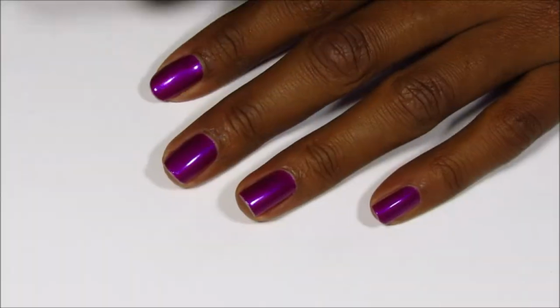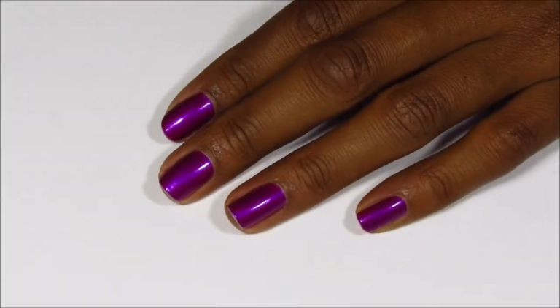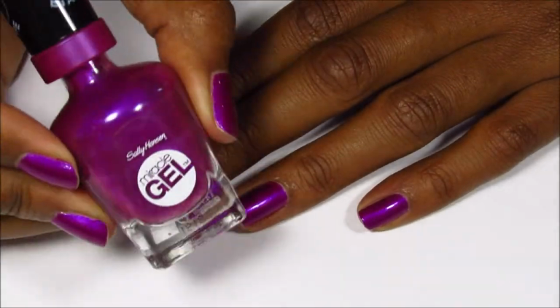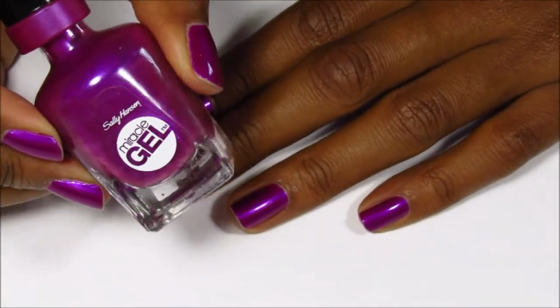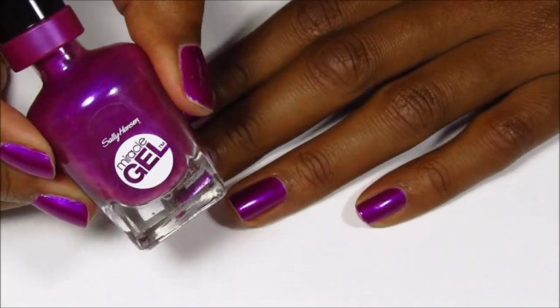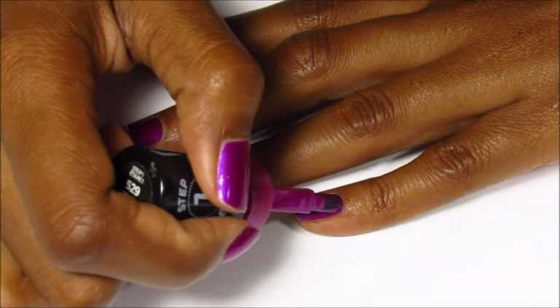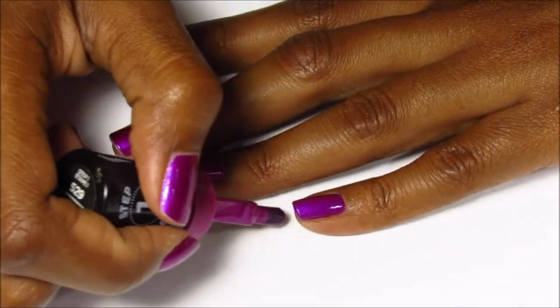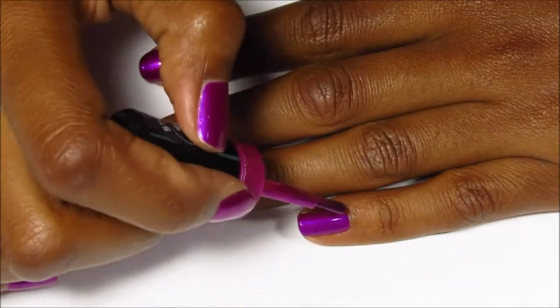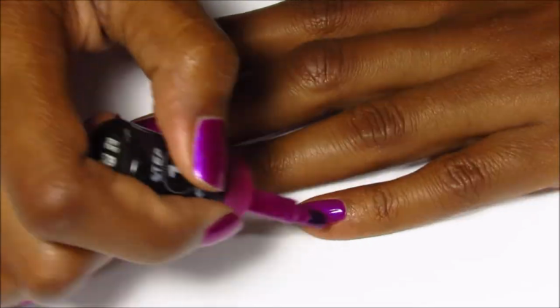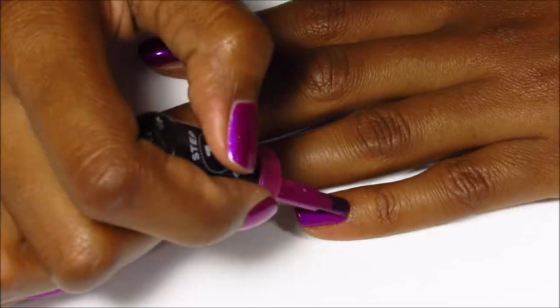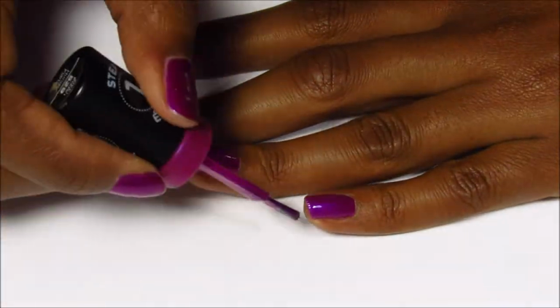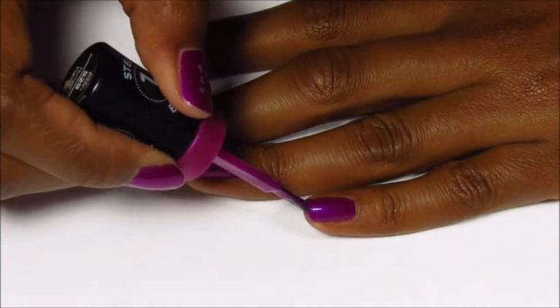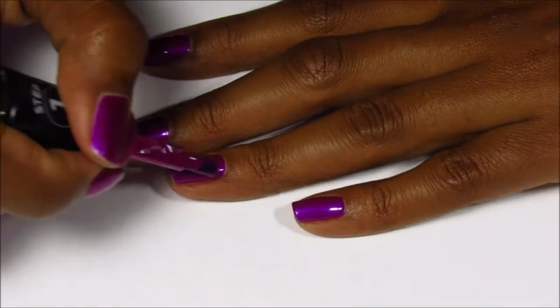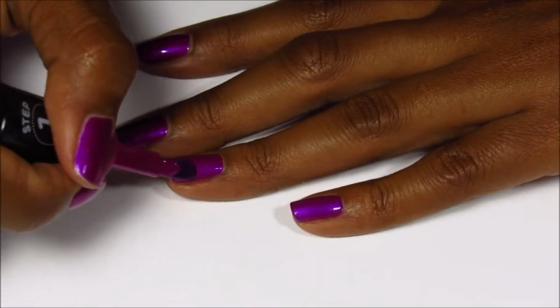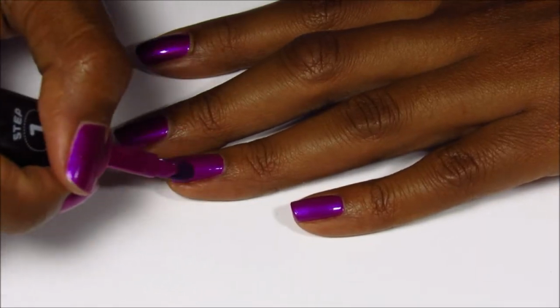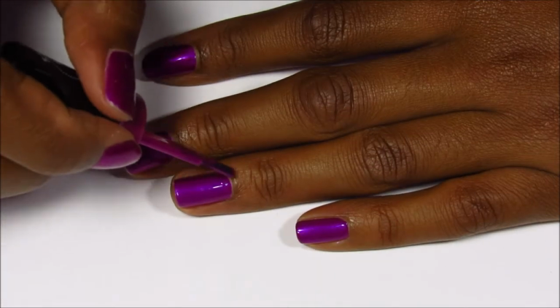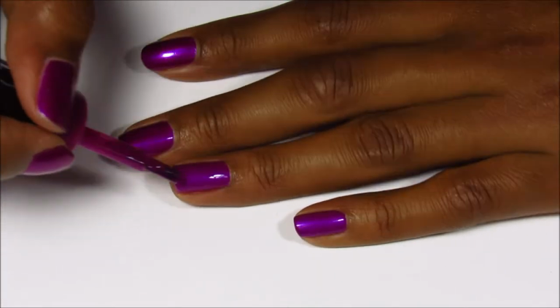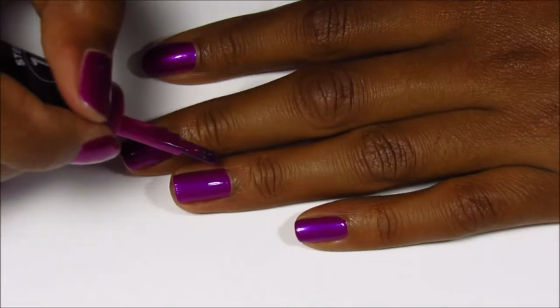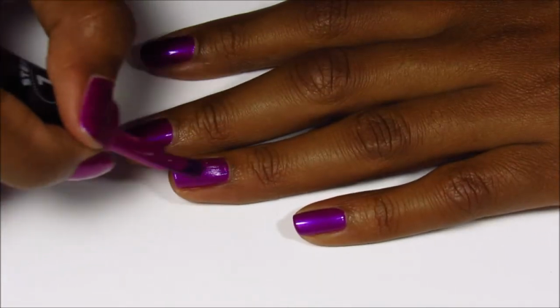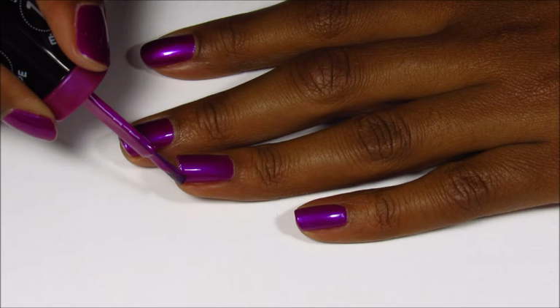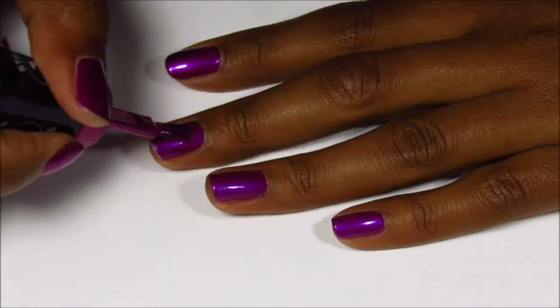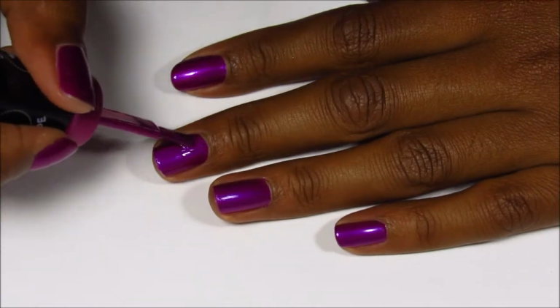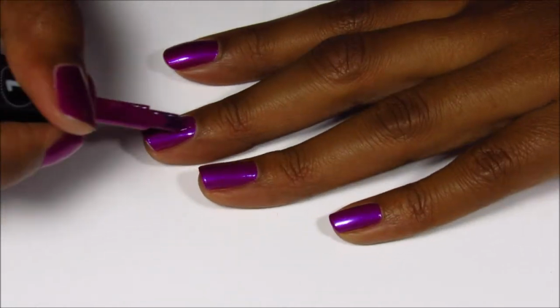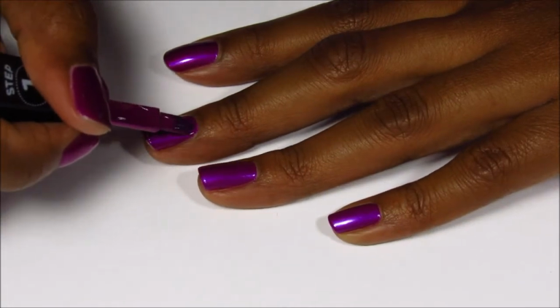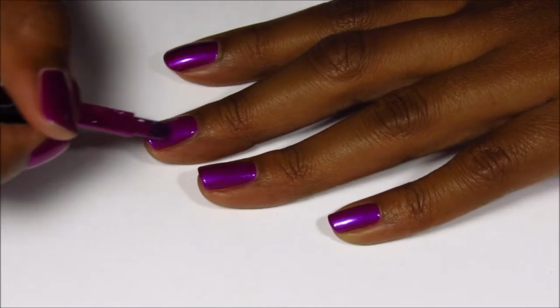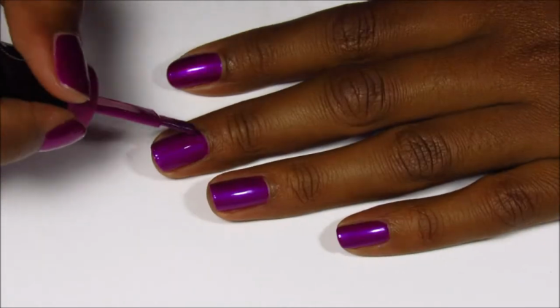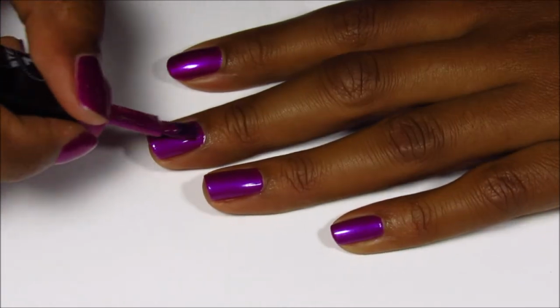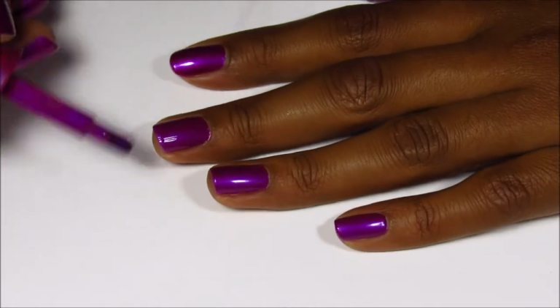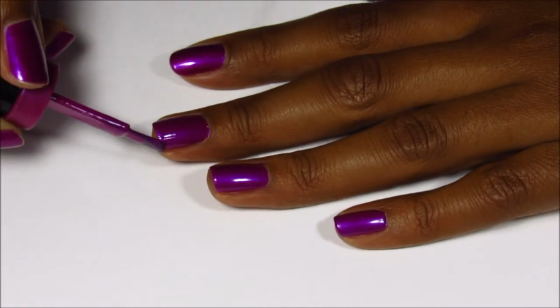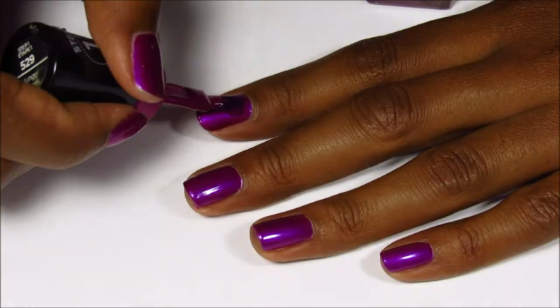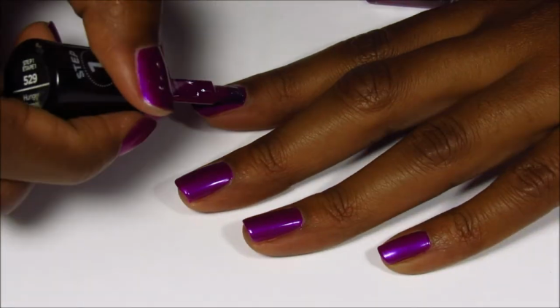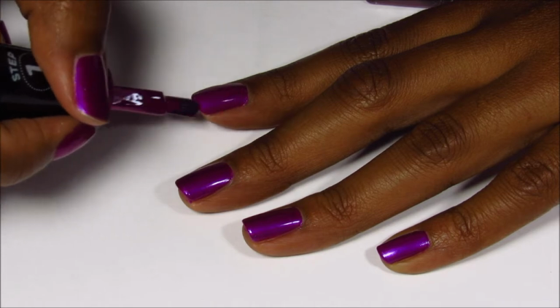Hello everyone, today we're using some Pearl-X pigment powder and I'm going to be applying it right on top of the manicure that I did last week. But first I'm just going to do one coat just to refresh up the polish that I used last week.